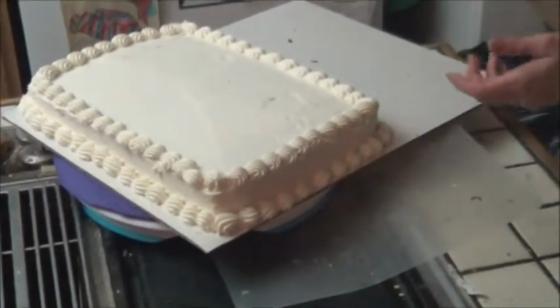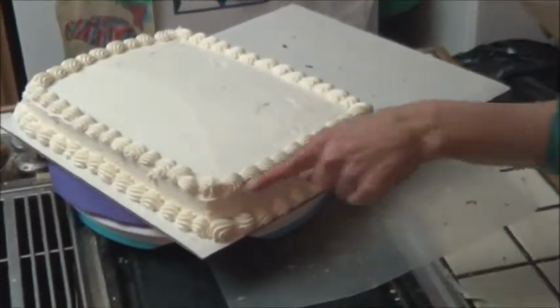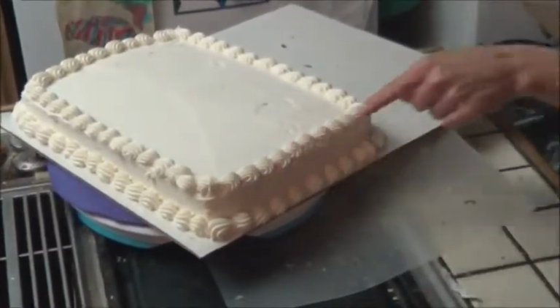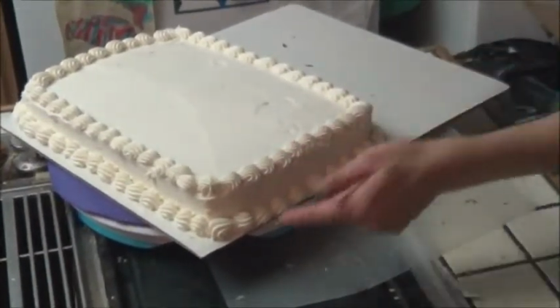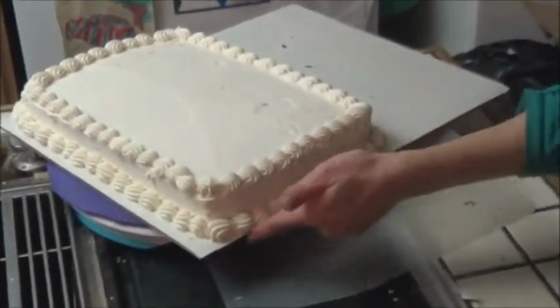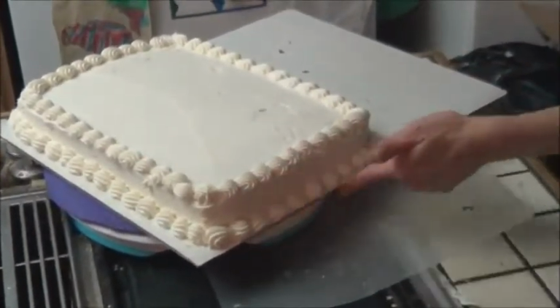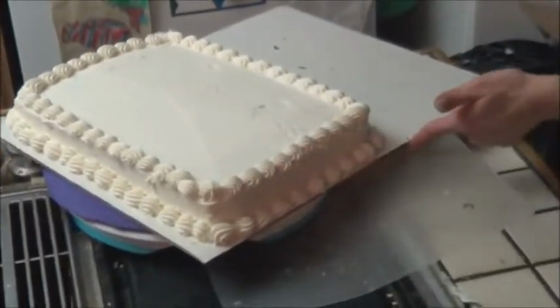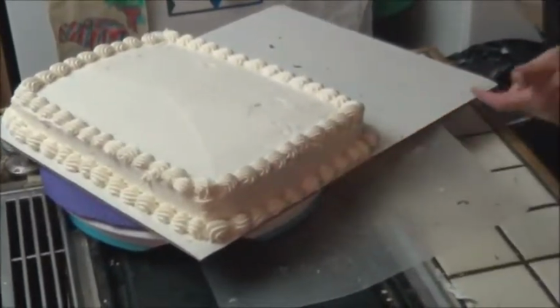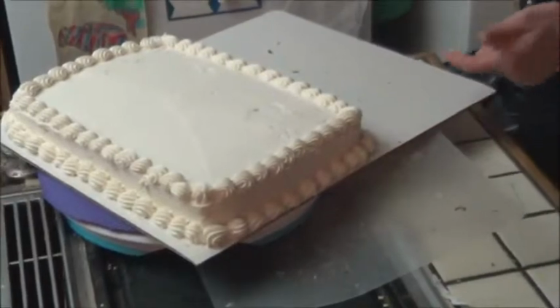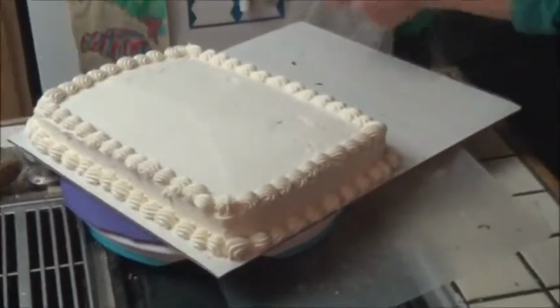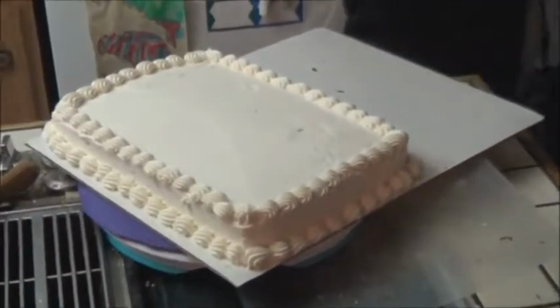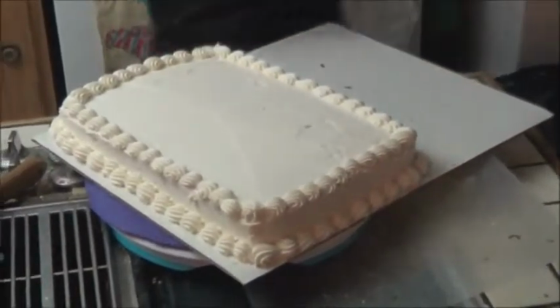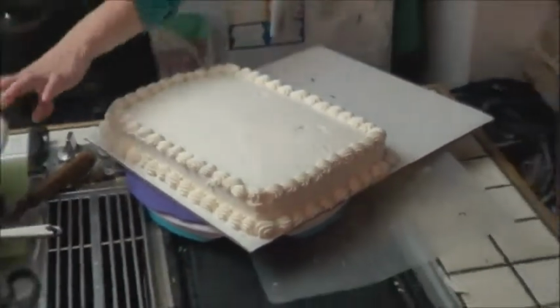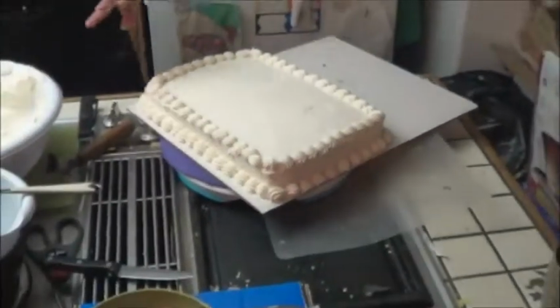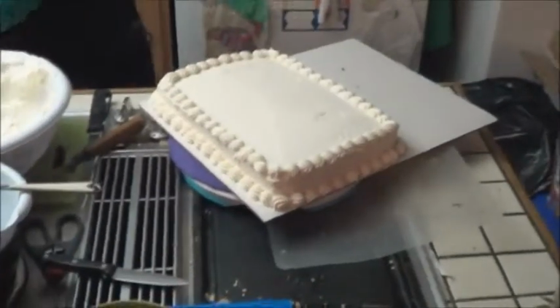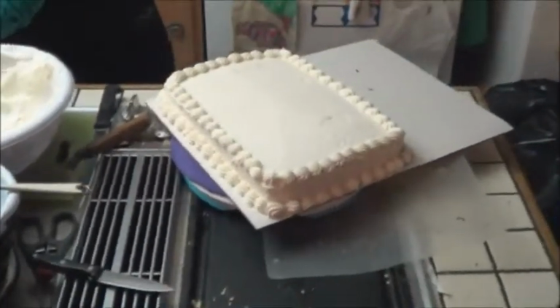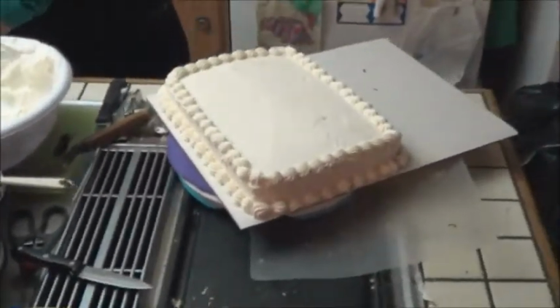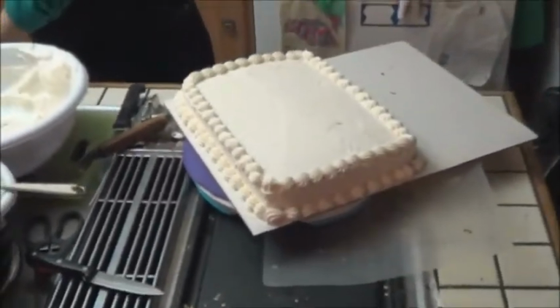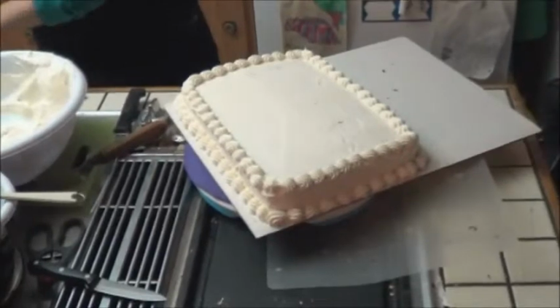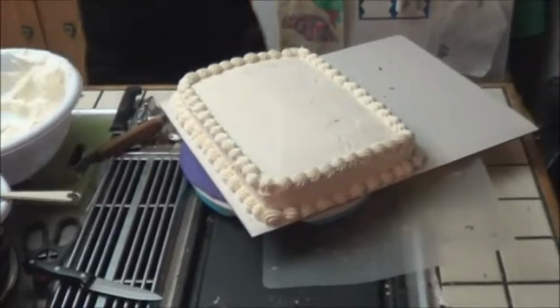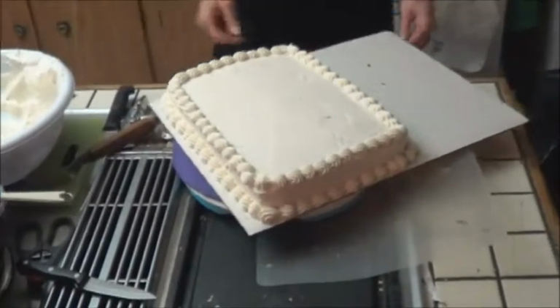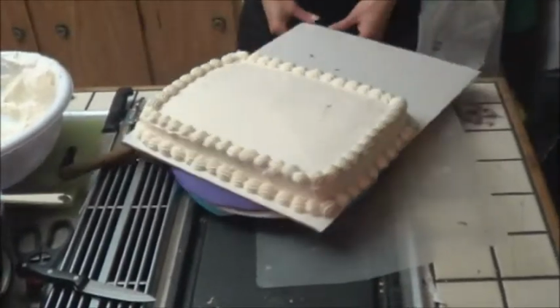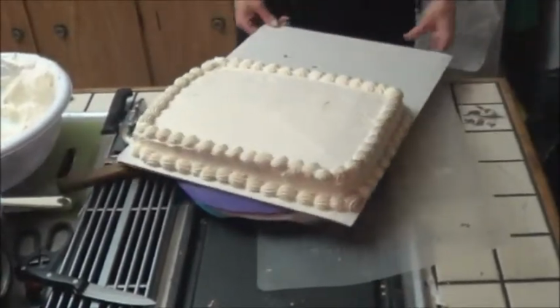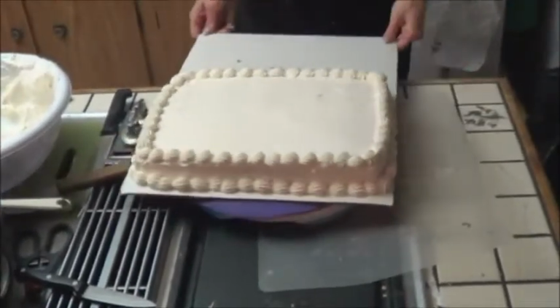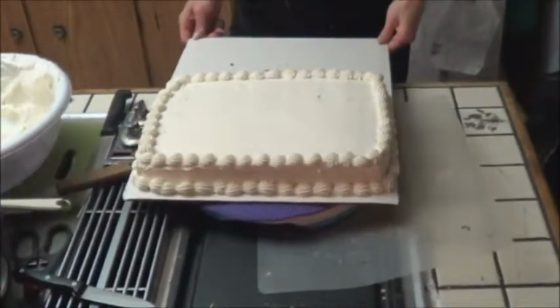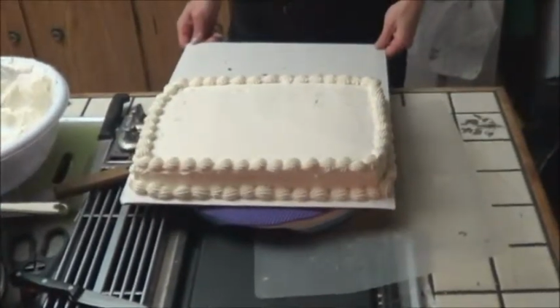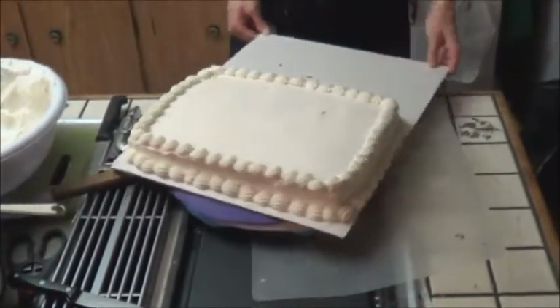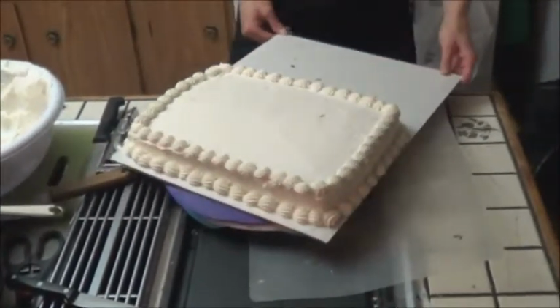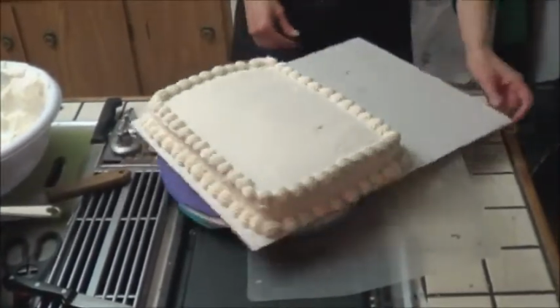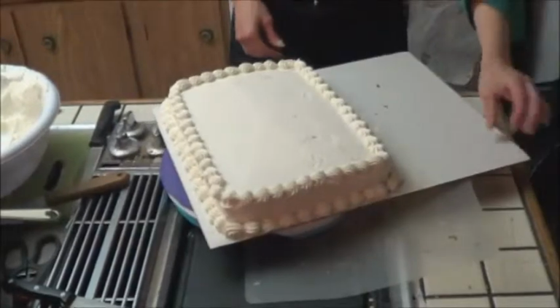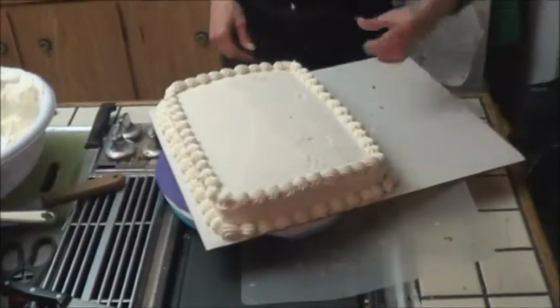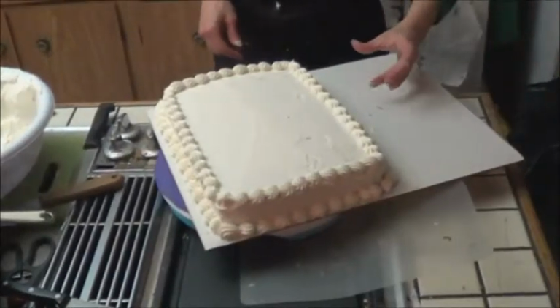I probably should have trimmed that cake back — this is going to hit the side of the packaging but that's alright. So there we go. We've got our flat iced cake ready to get written on, and the dumbbells are going to sit on this side.